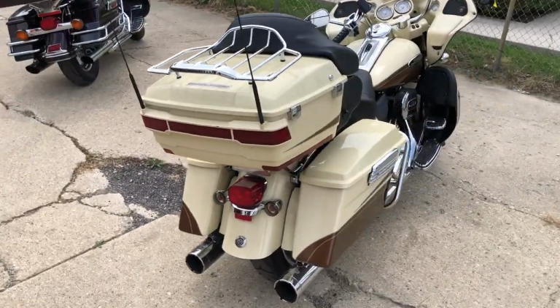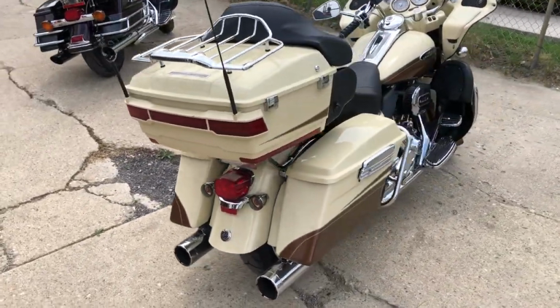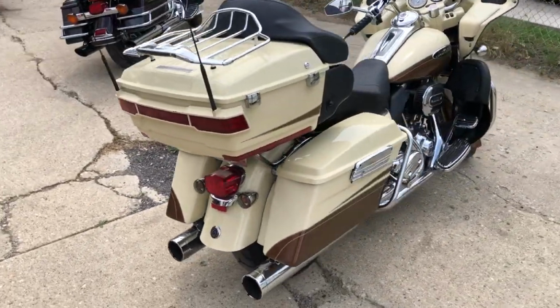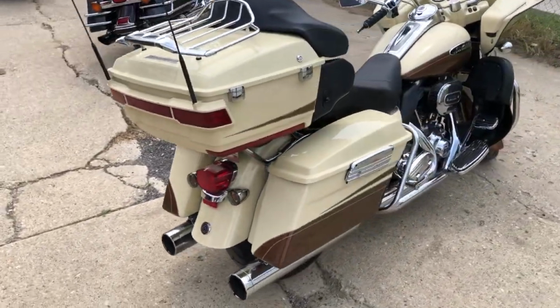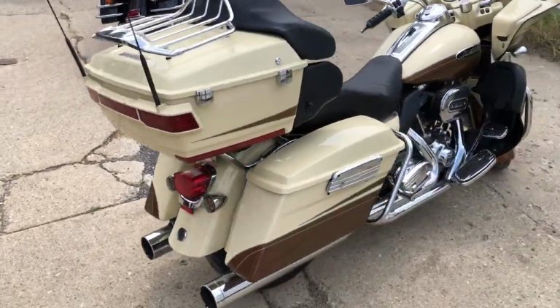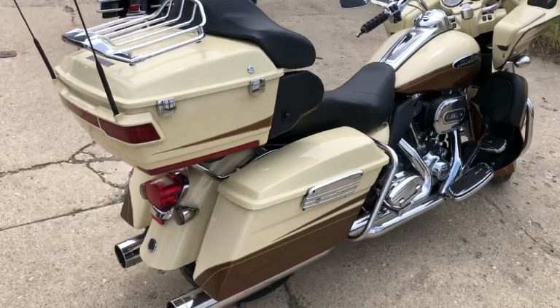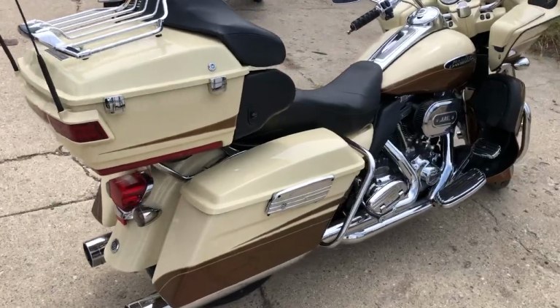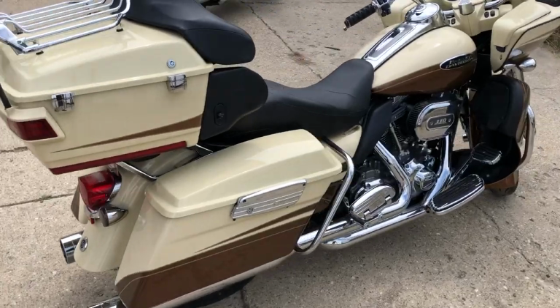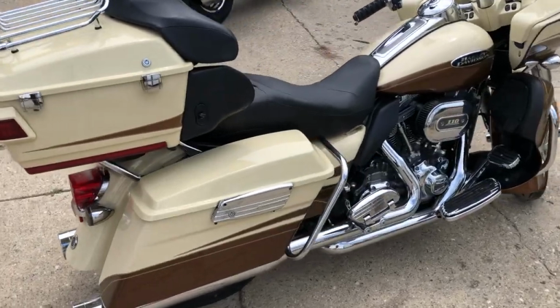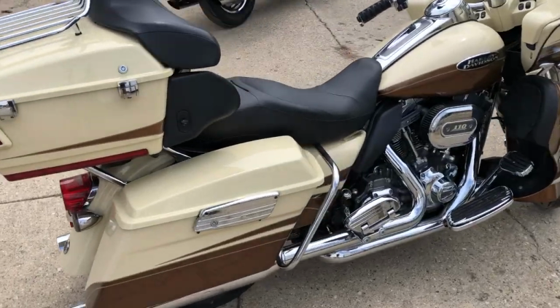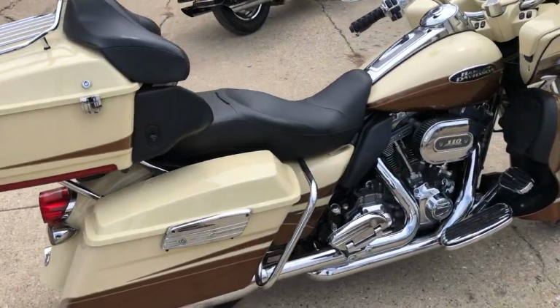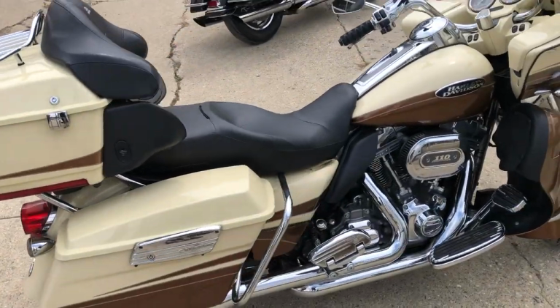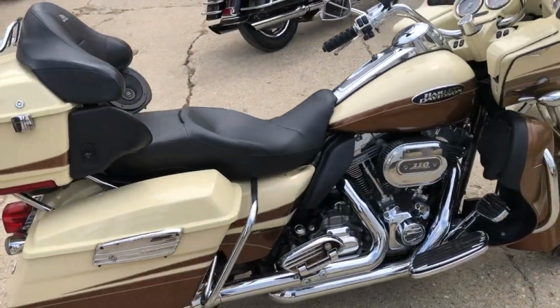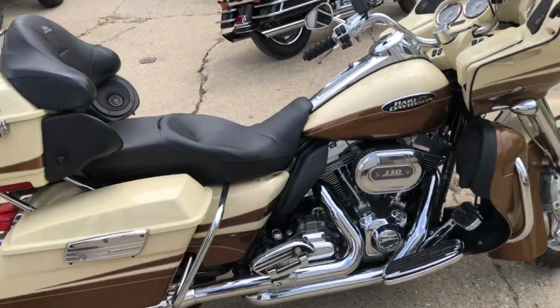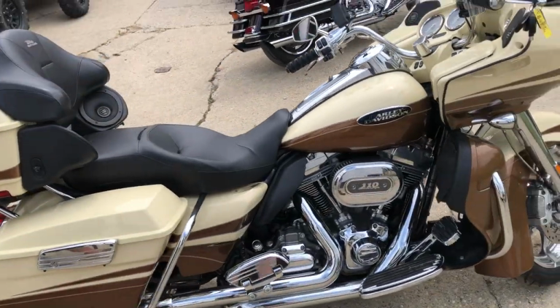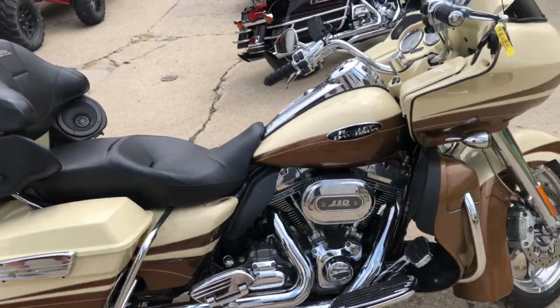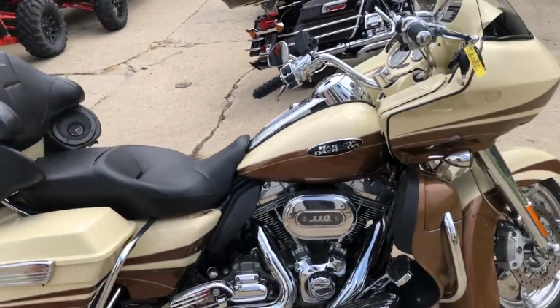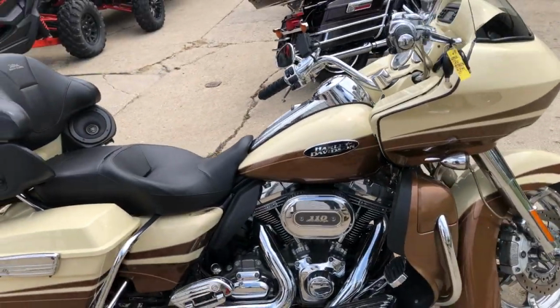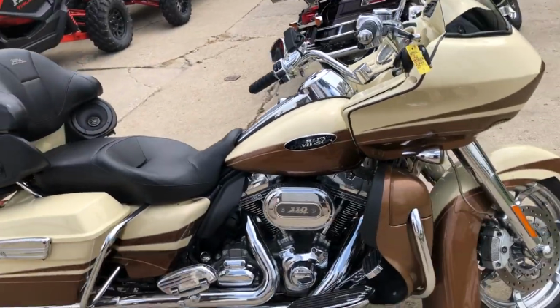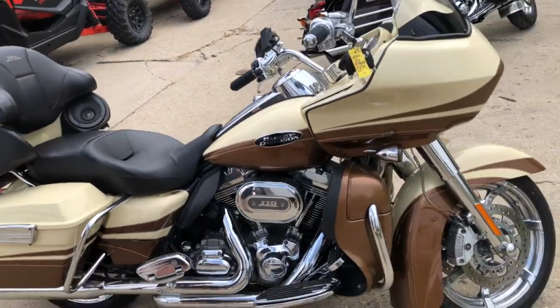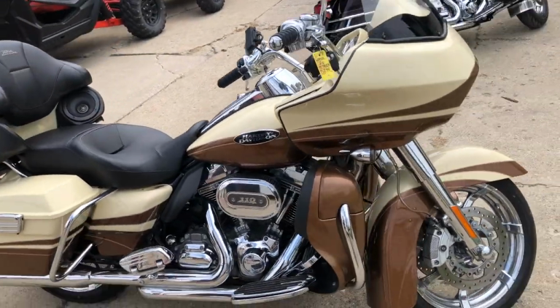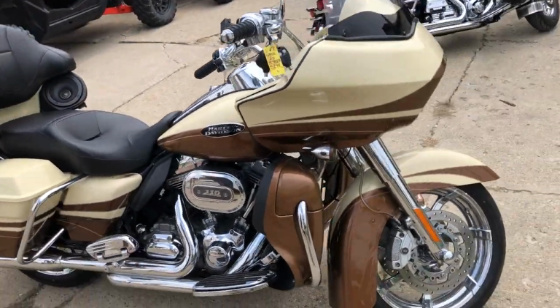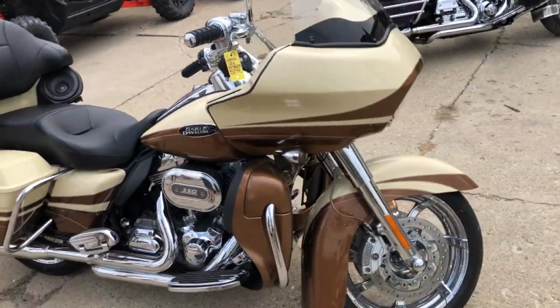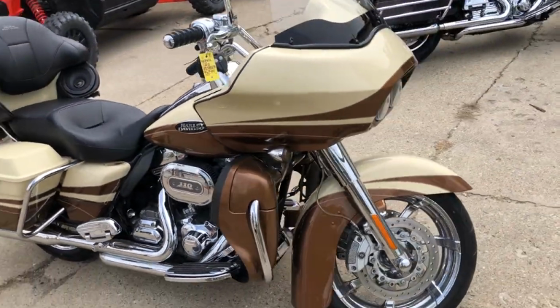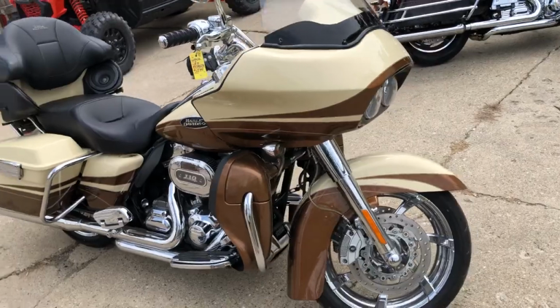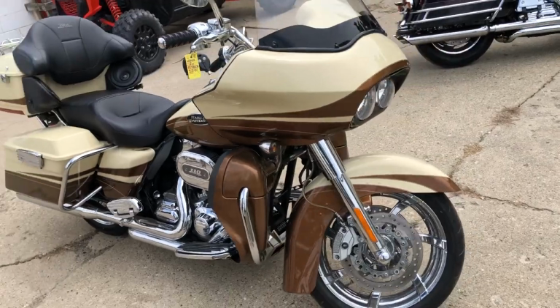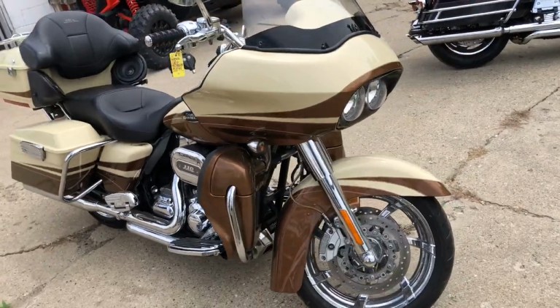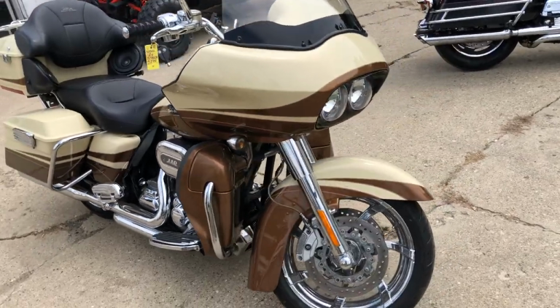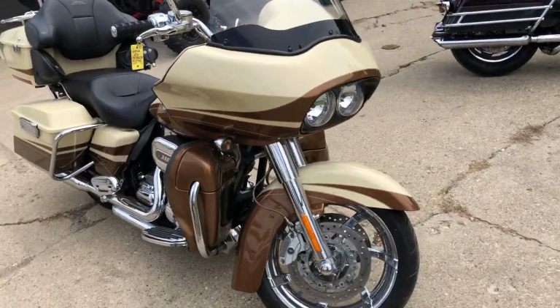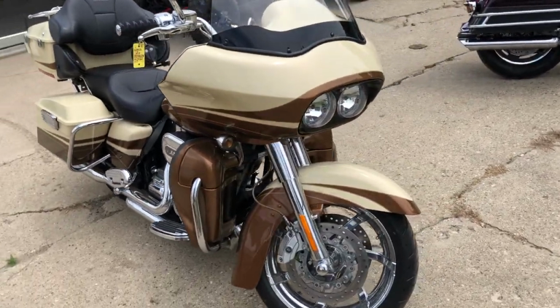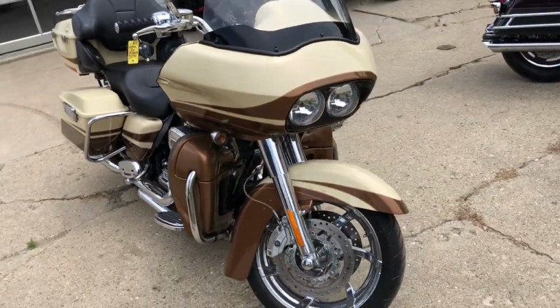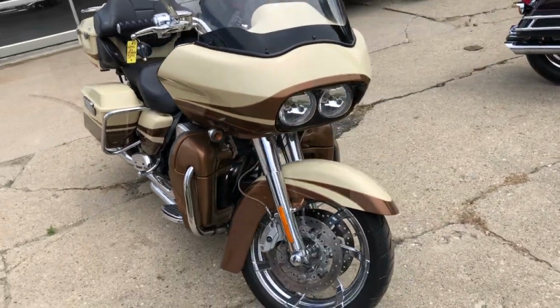Got it all: the chrome wheels, front end, levers, switch housings, heated grips, upgraded floorboards, upgraded lower controls, dual advanced lines exhaust — it sounds great — and that 110 cubic inch Screamin' Eagle motor.